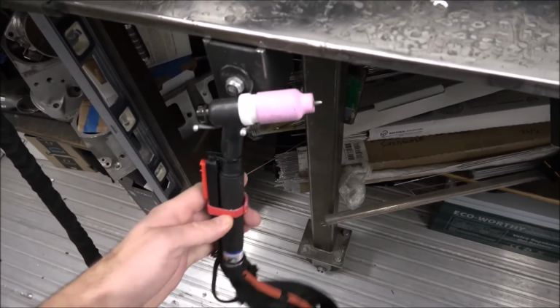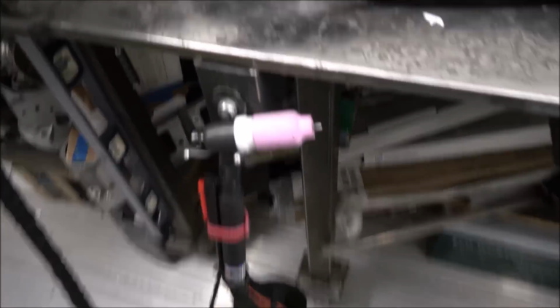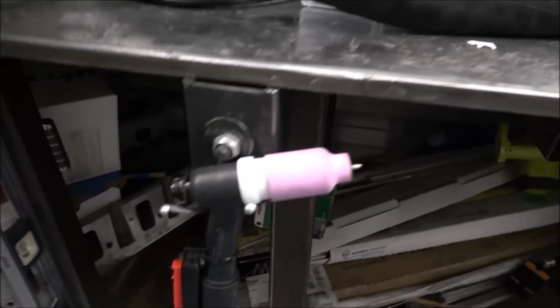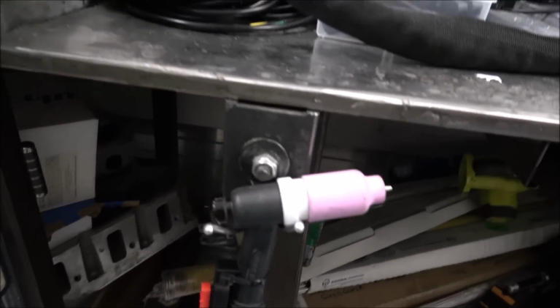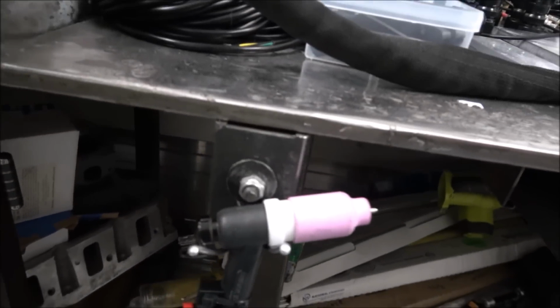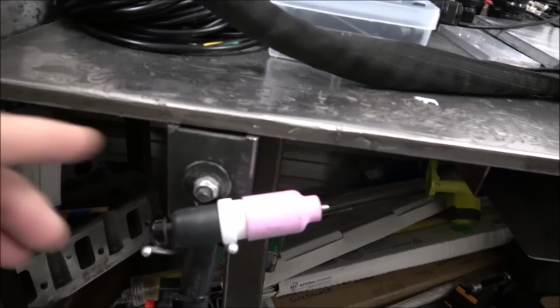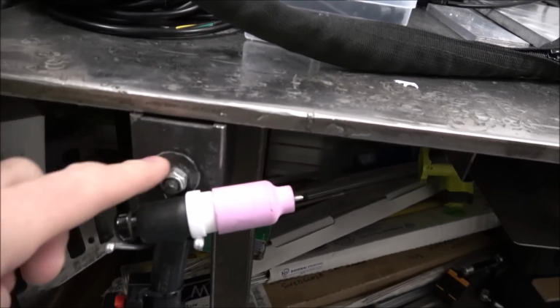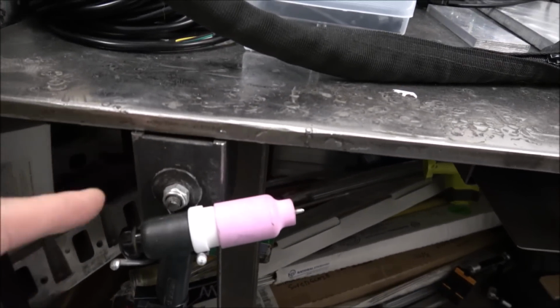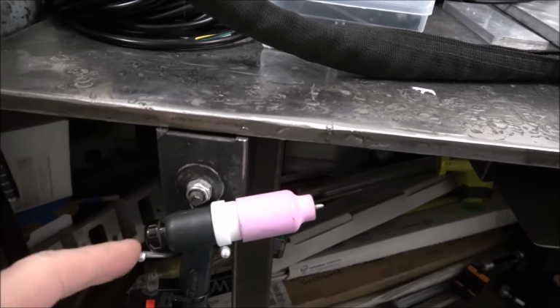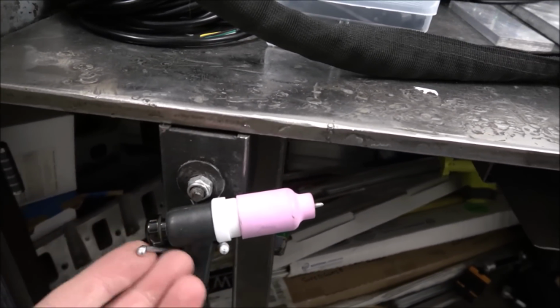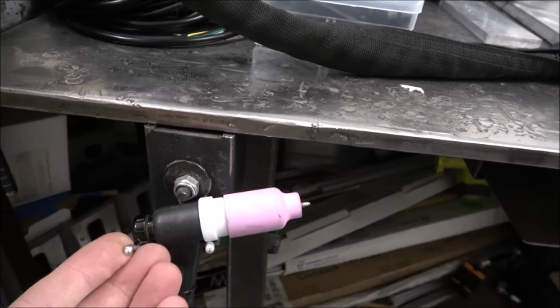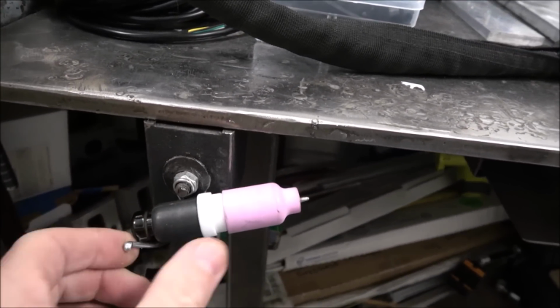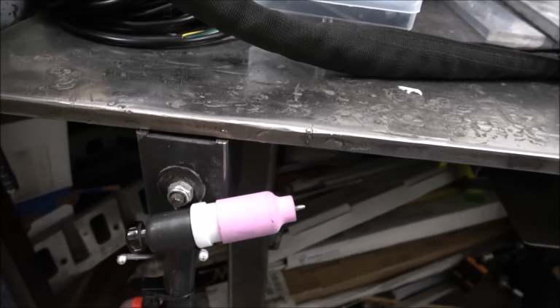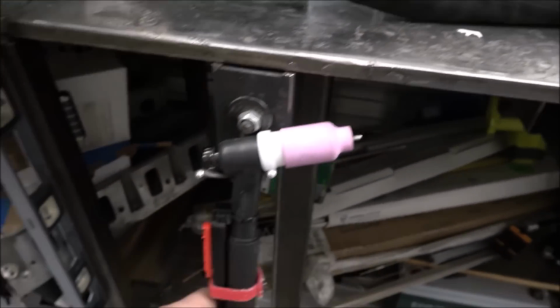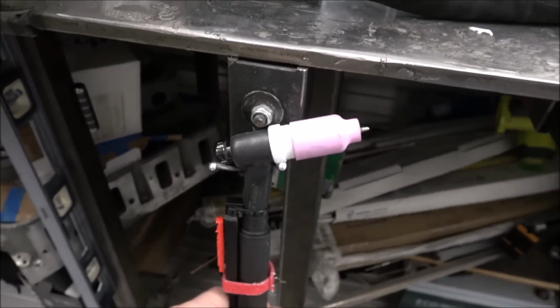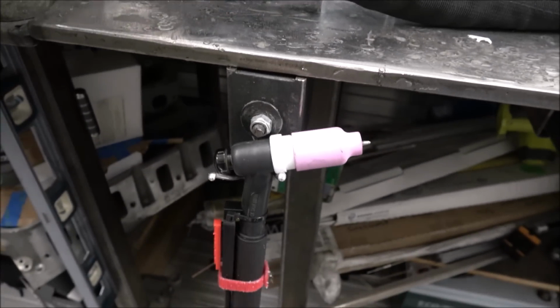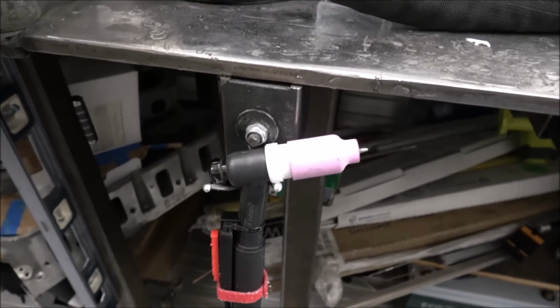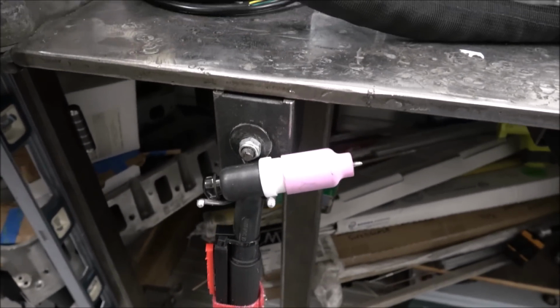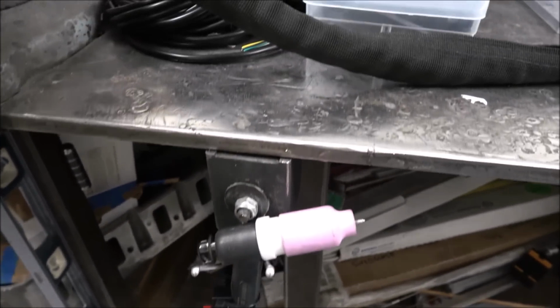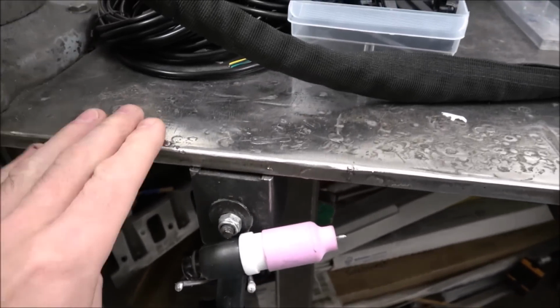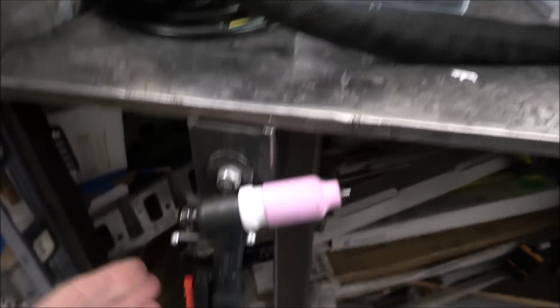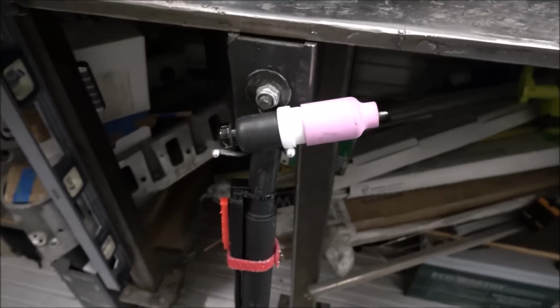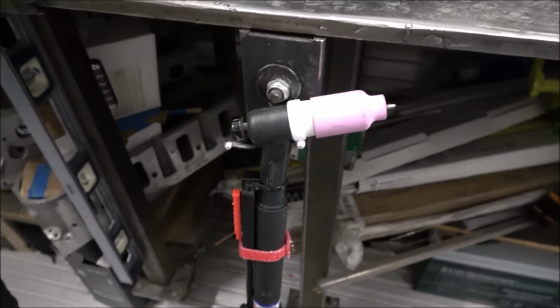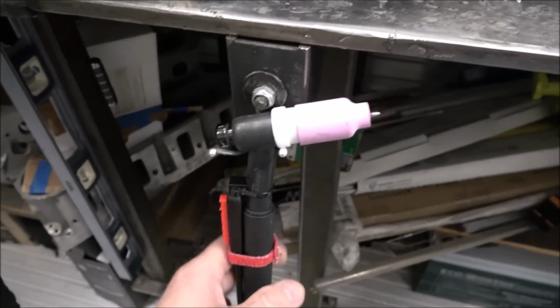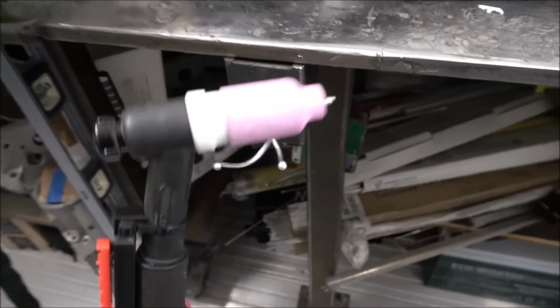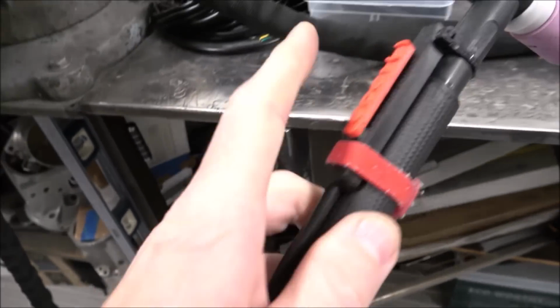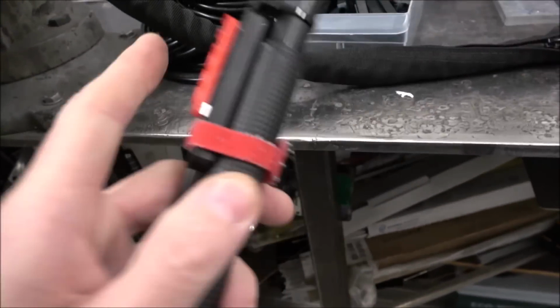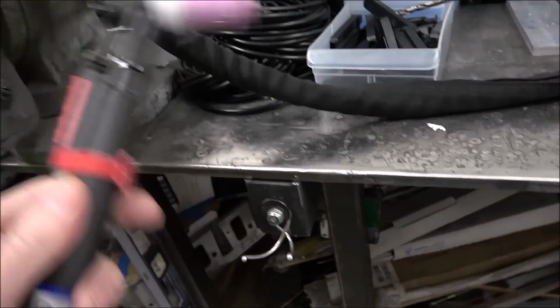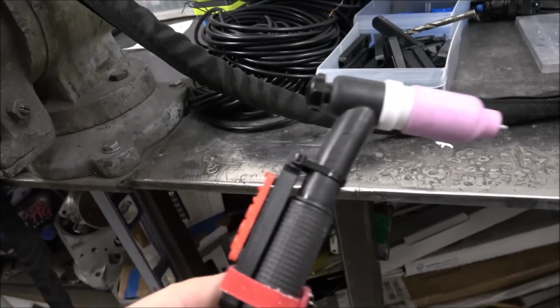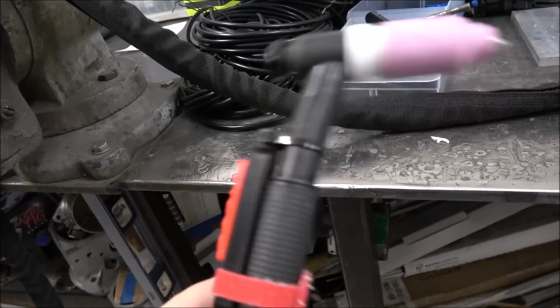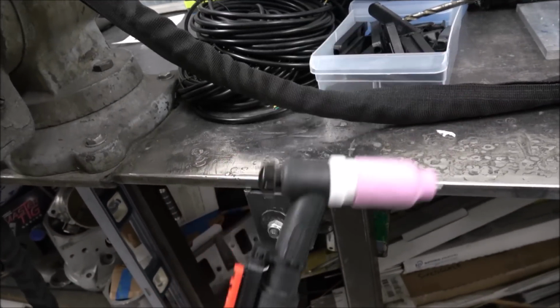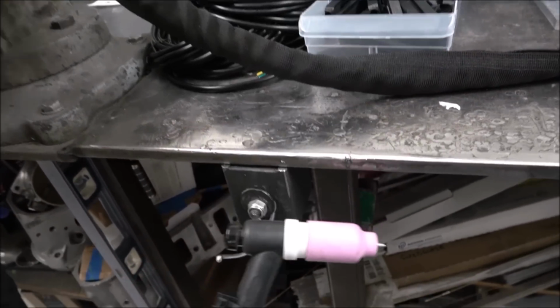Get yourself a good torch holder. I love this — it's just a magnetic base with aluminum filler rod that I bent to exactly how I like it to hold your torch, so you're not slamming this around and potentially damaging it.